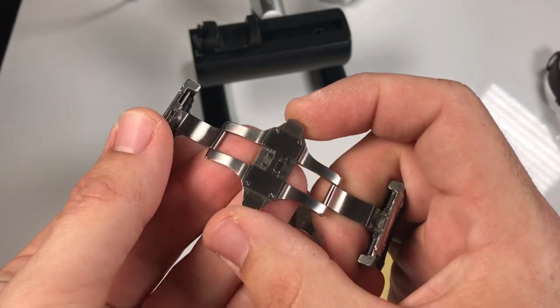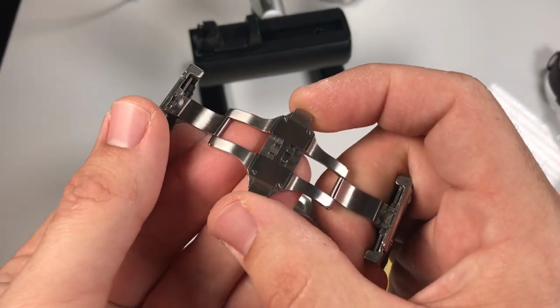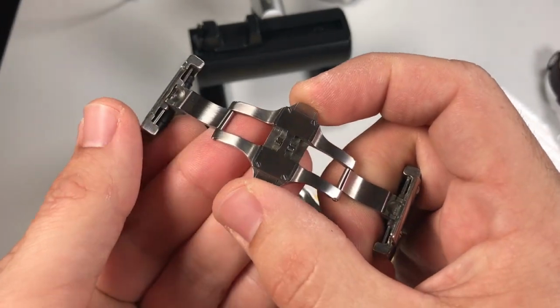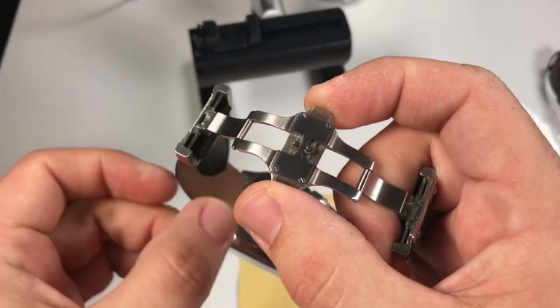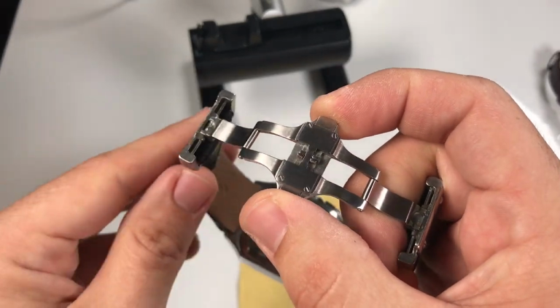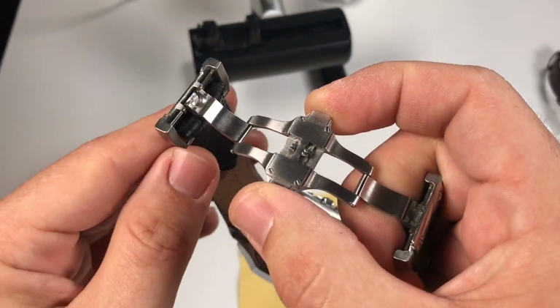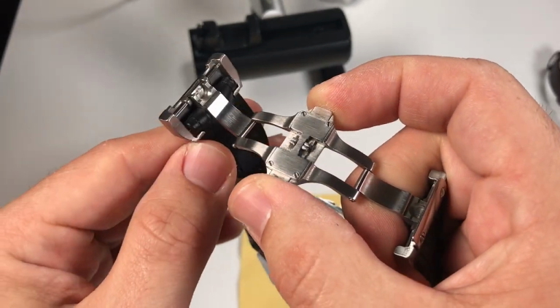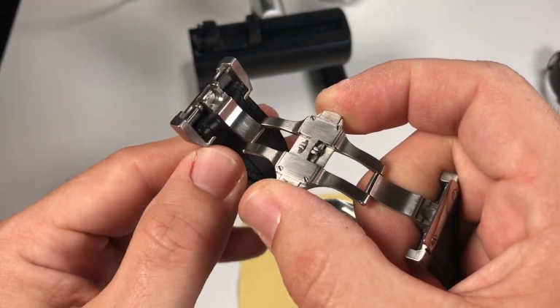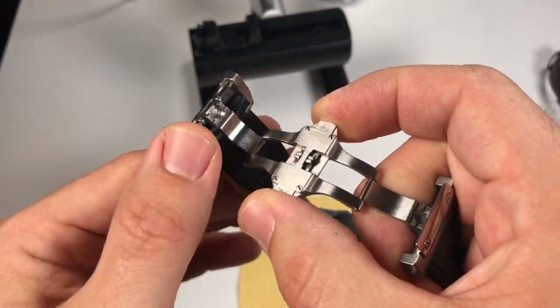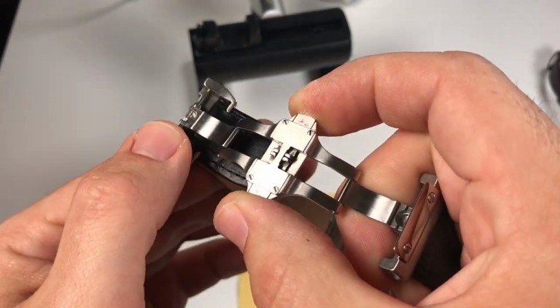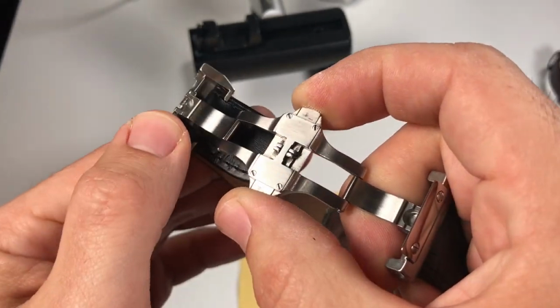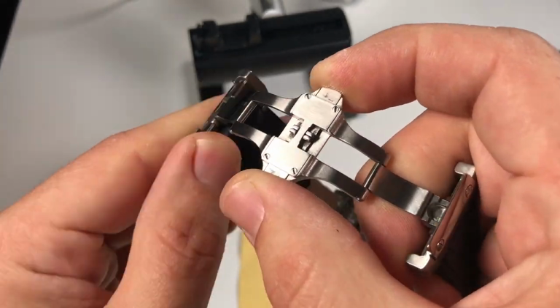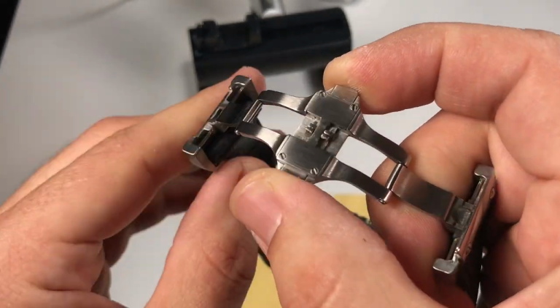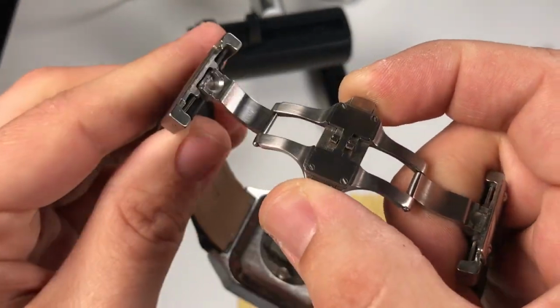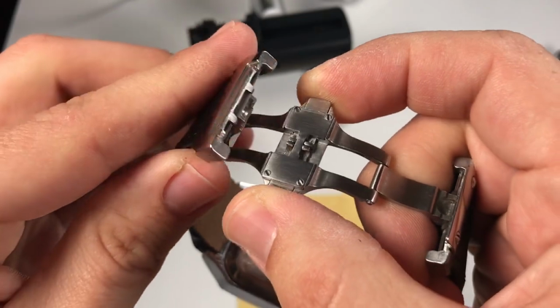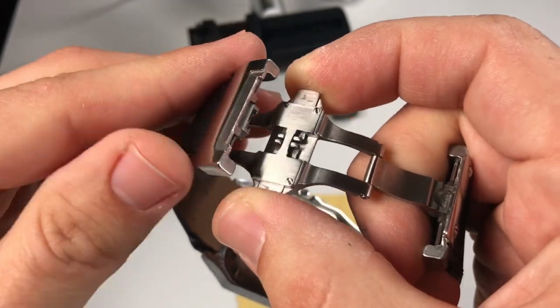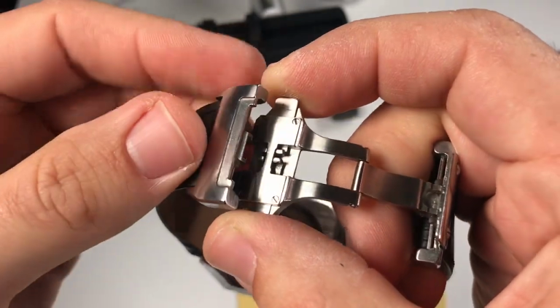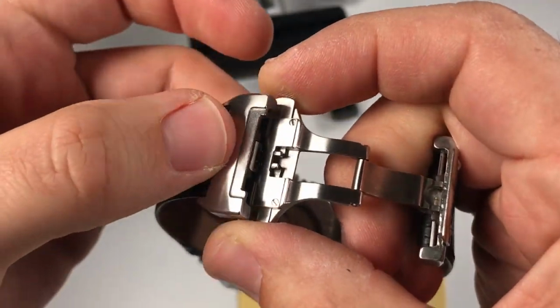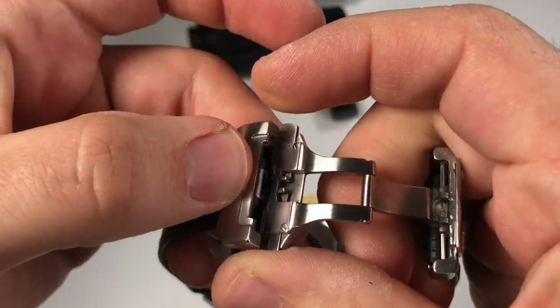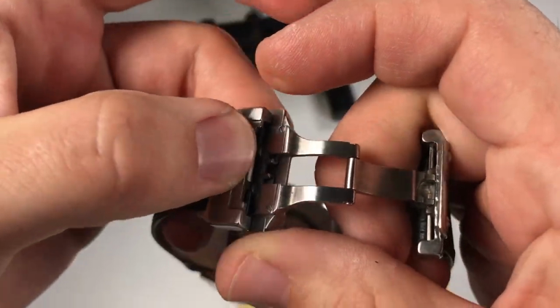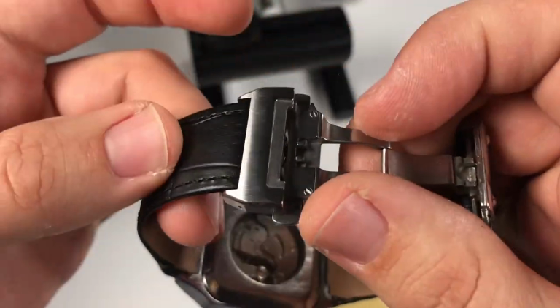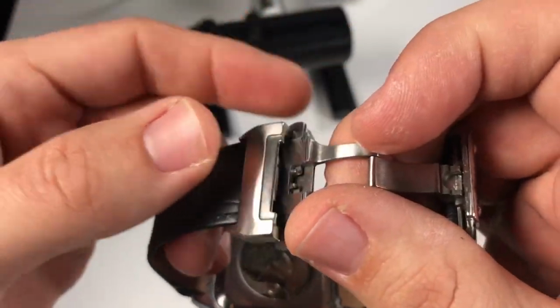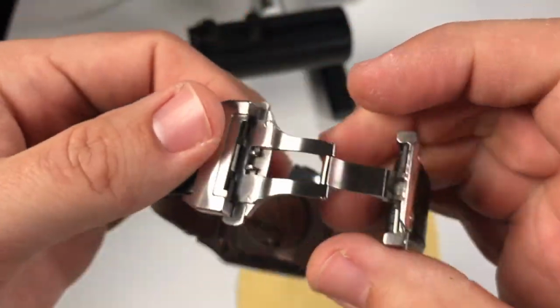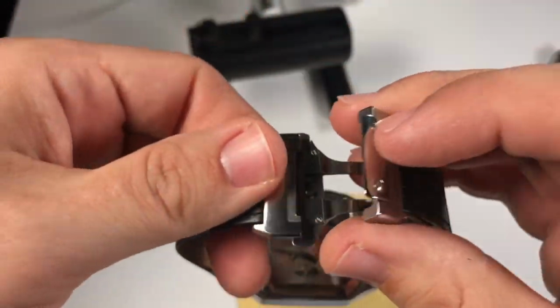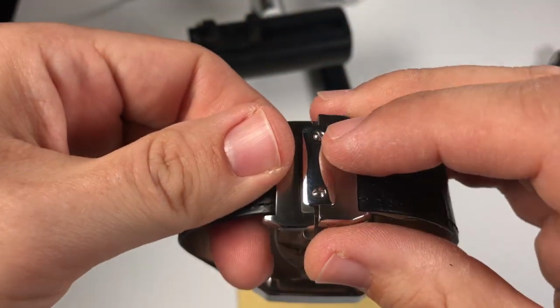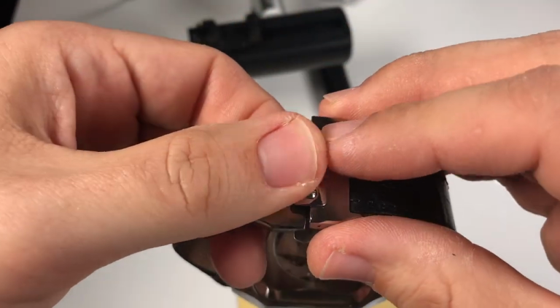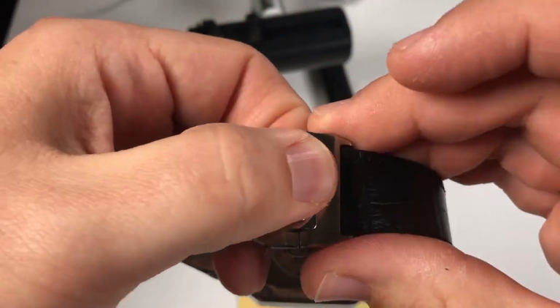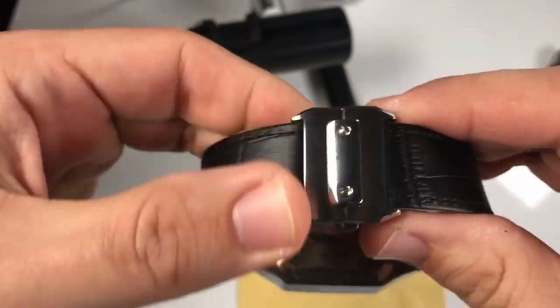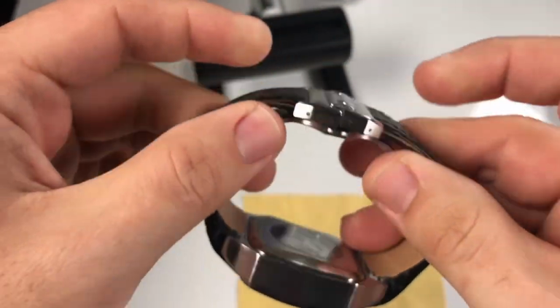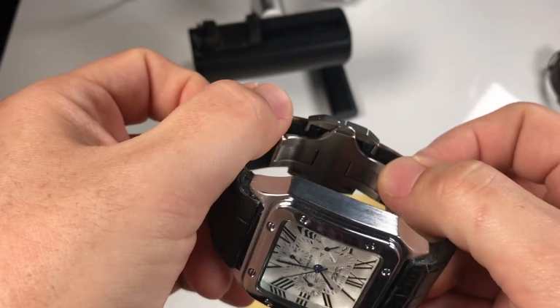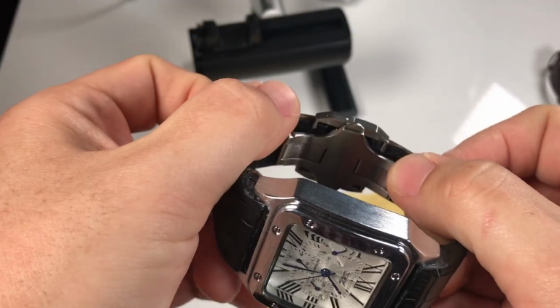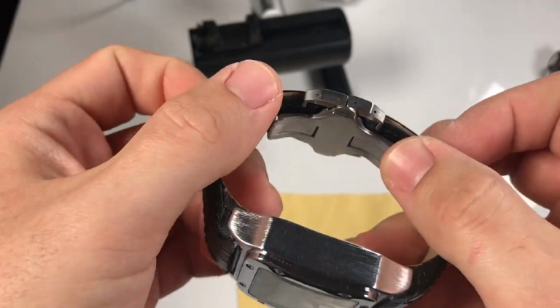As you can see, the way that the clasp works is there are little hooks here and then they just lock into place. Very nice.